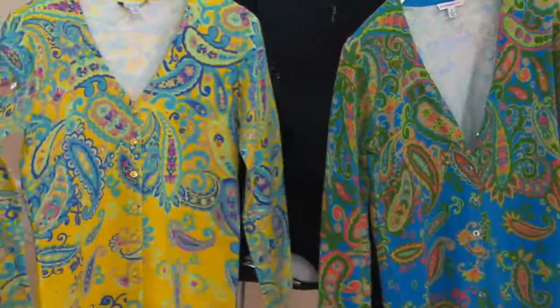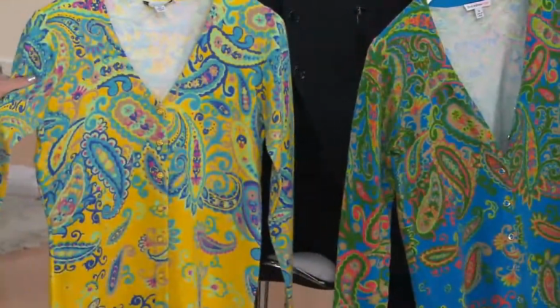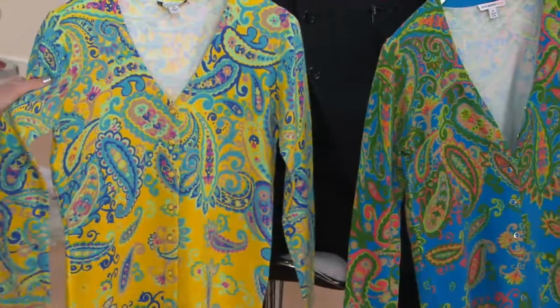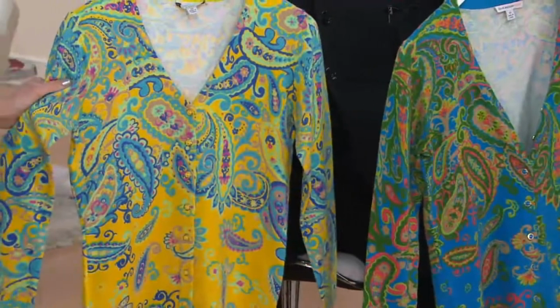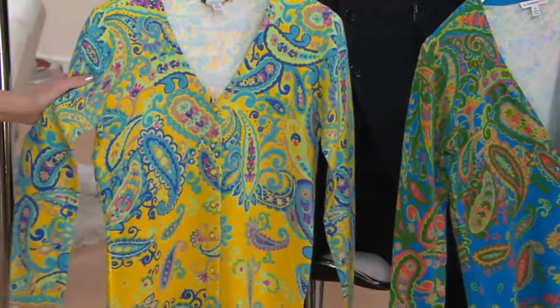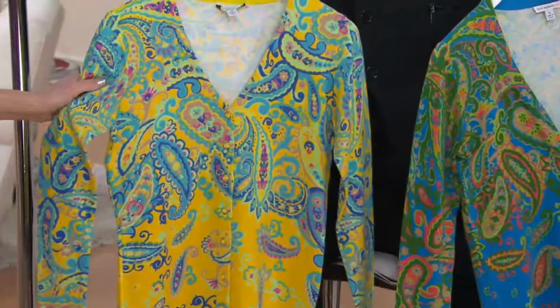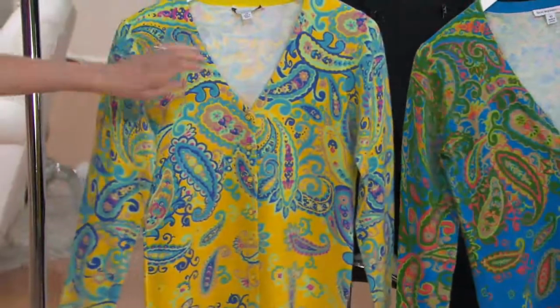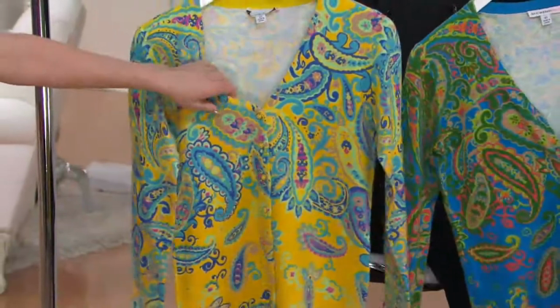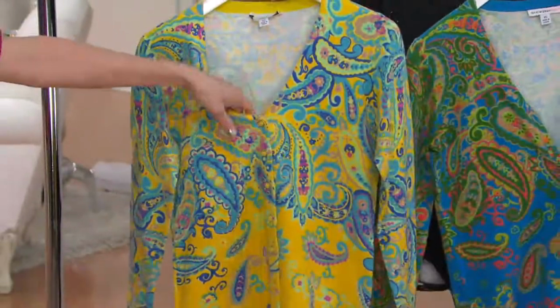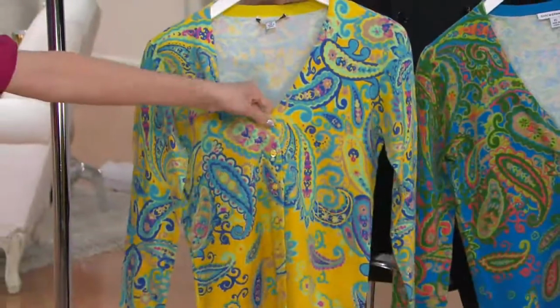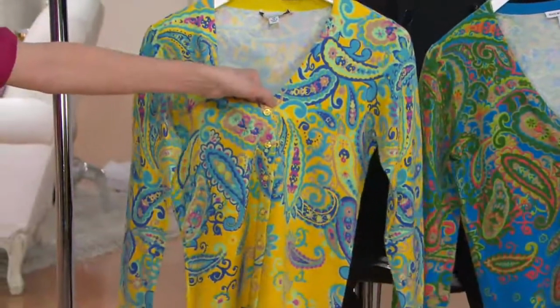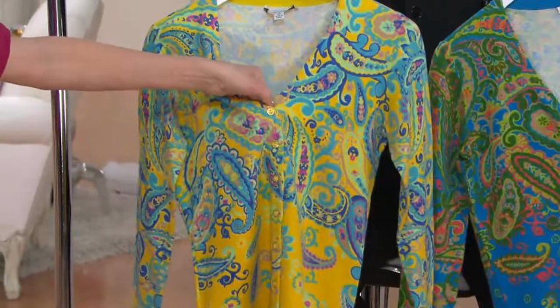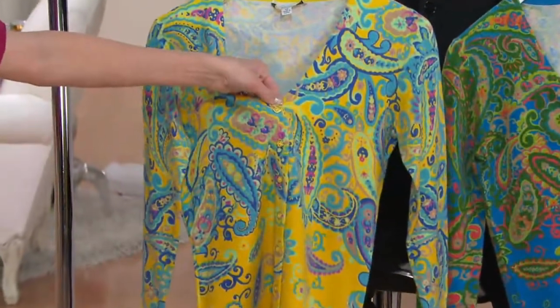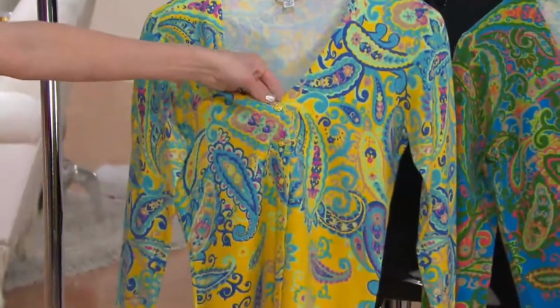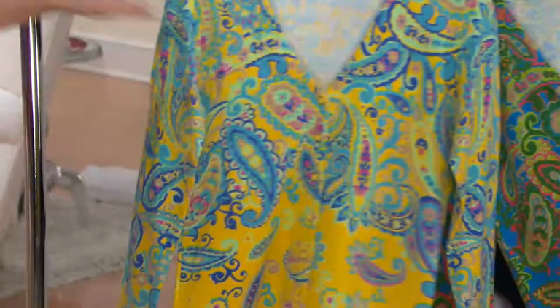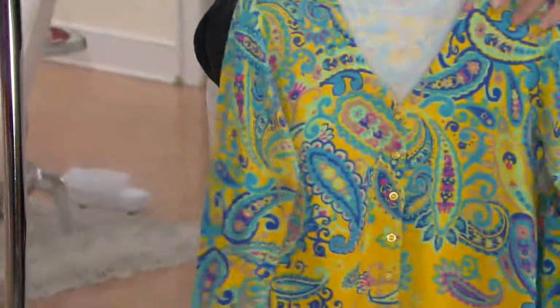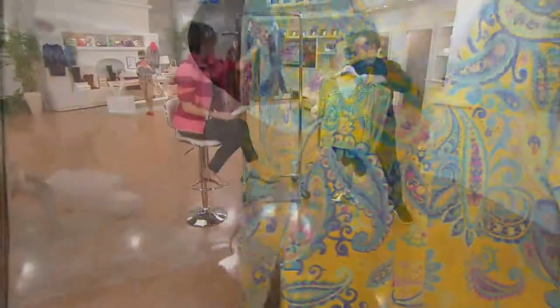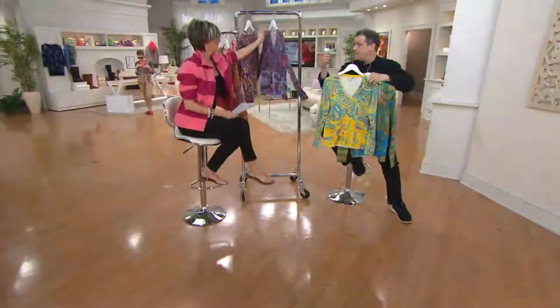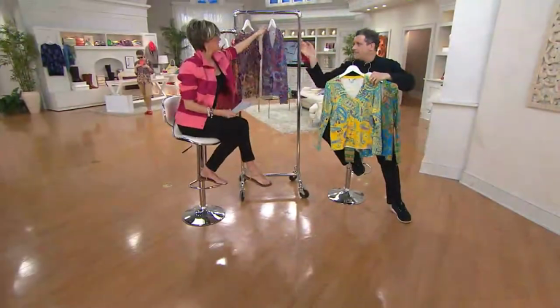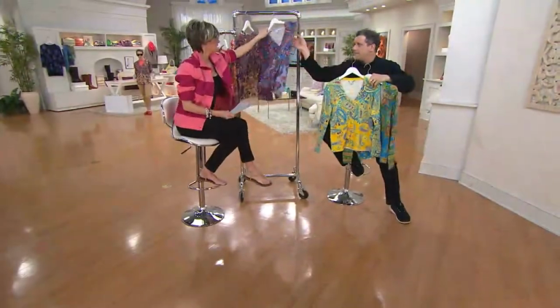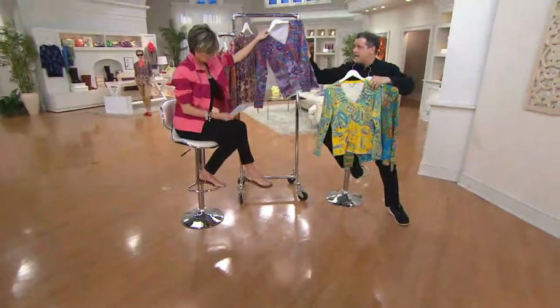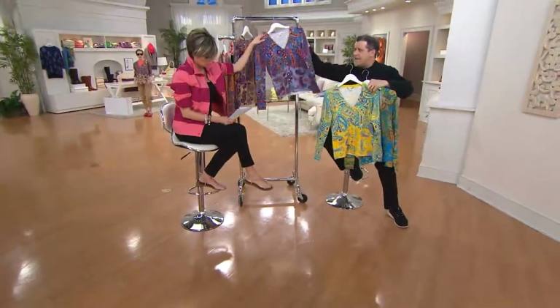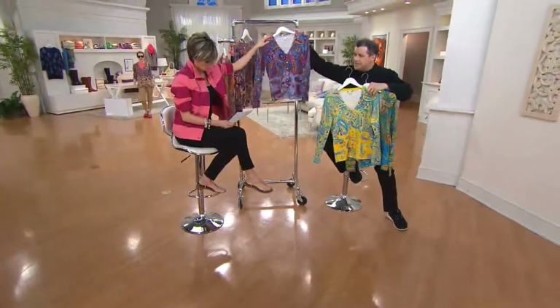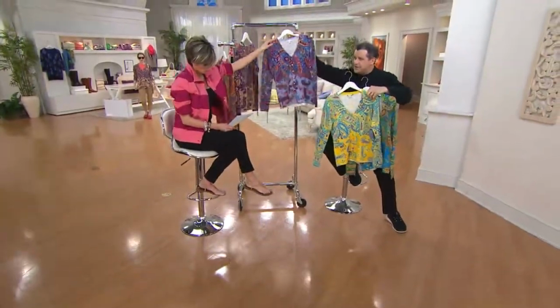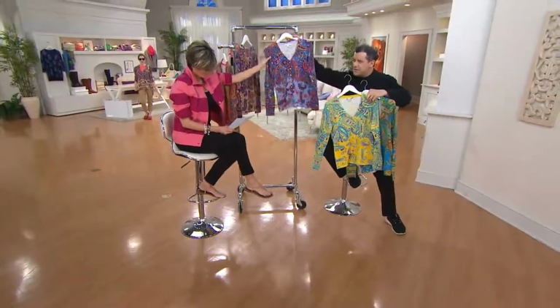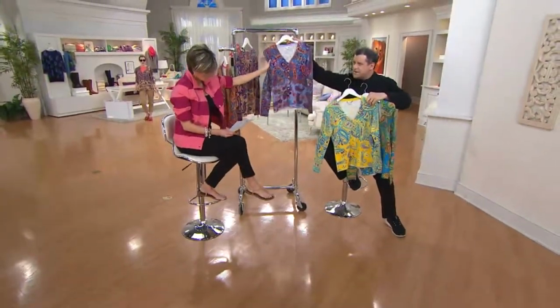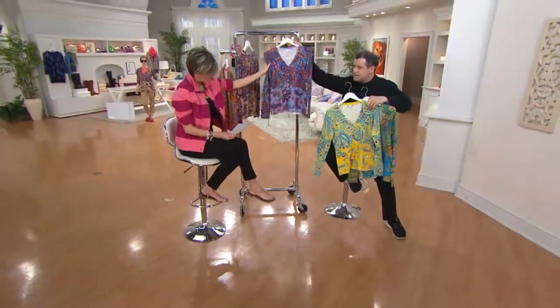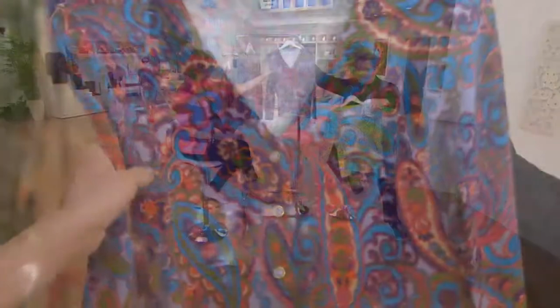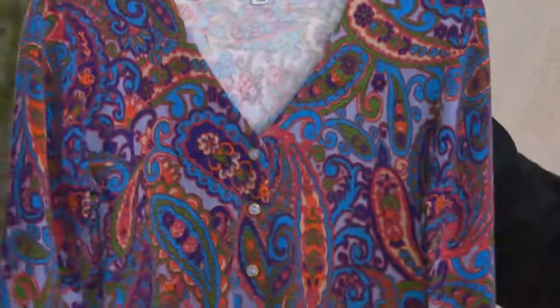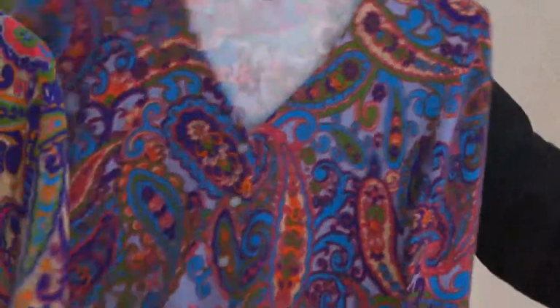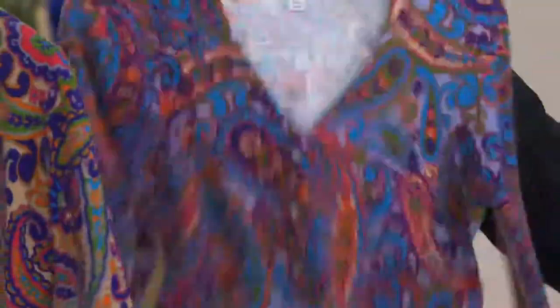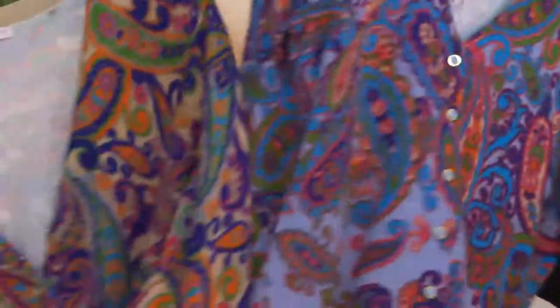It almost feels like summertime cashmere. It does, right? And these buttons are out of this world. I know, the buttons are great. Just great. Daffodil. Now here is what we call satin blue, I think. Satin blue. It's amazing. A-may-zing.